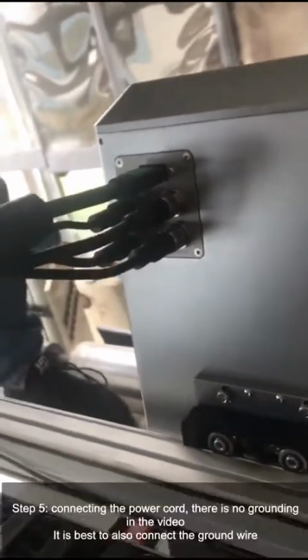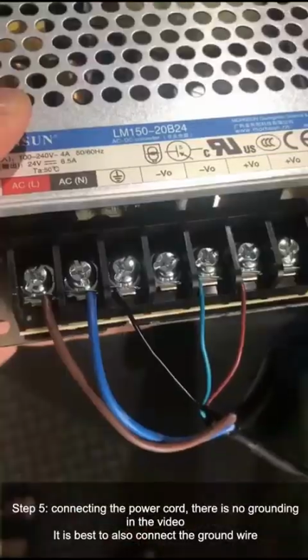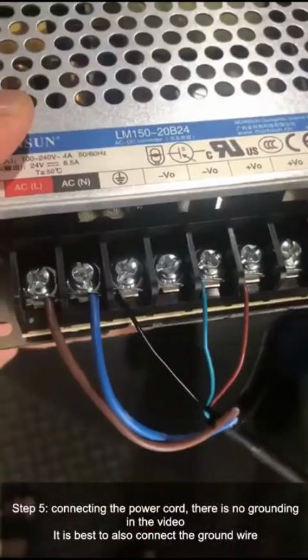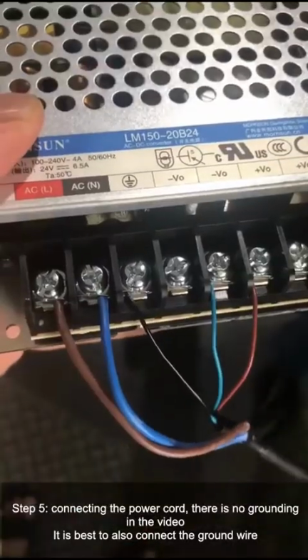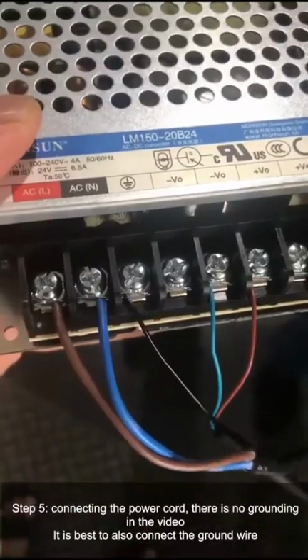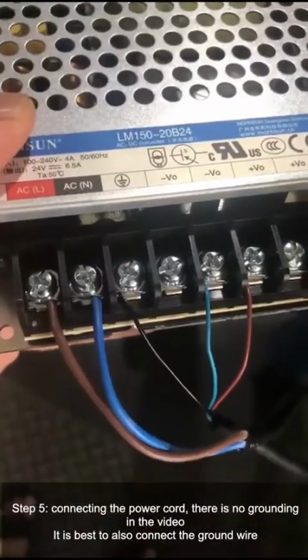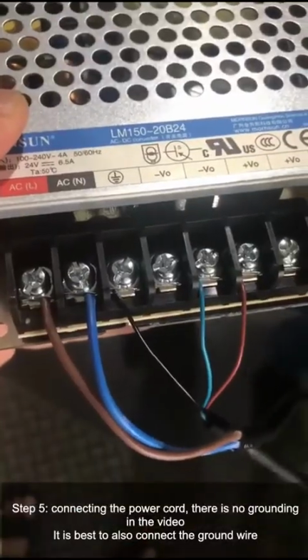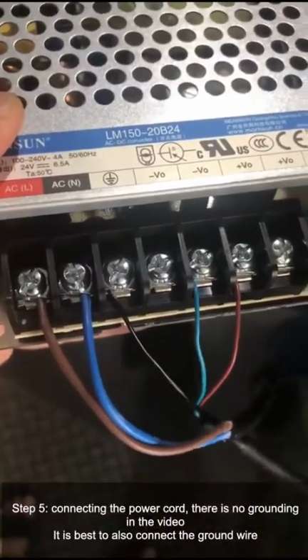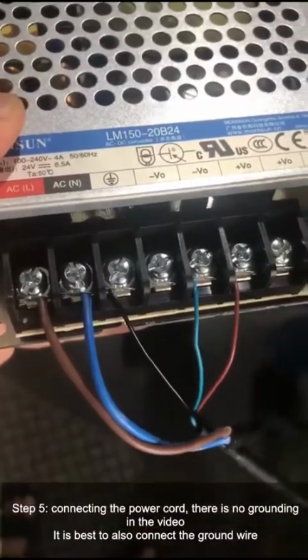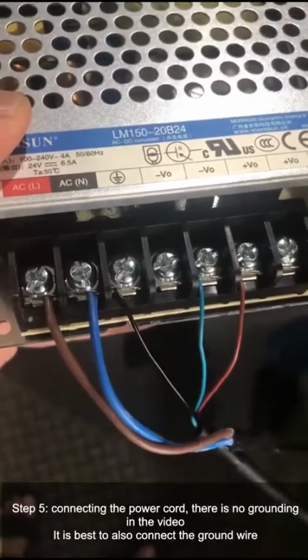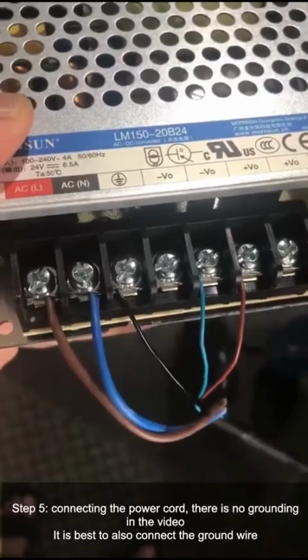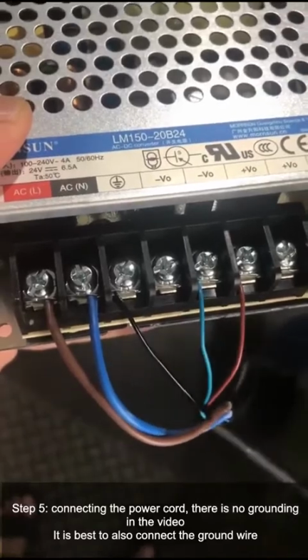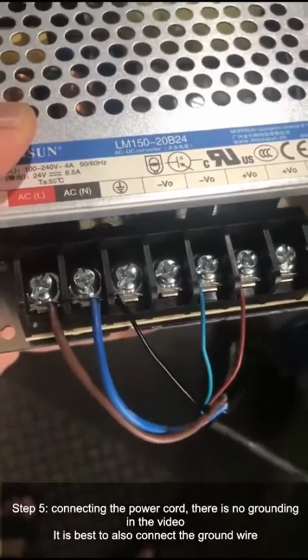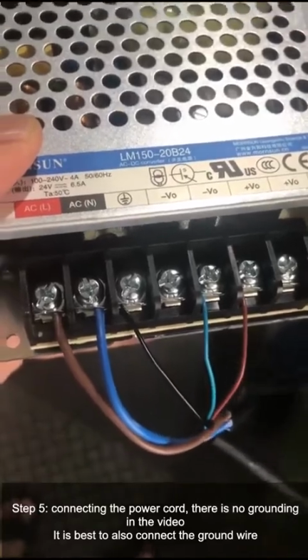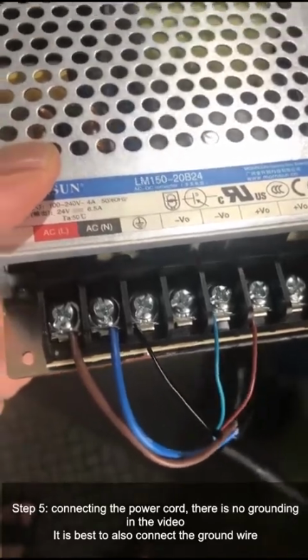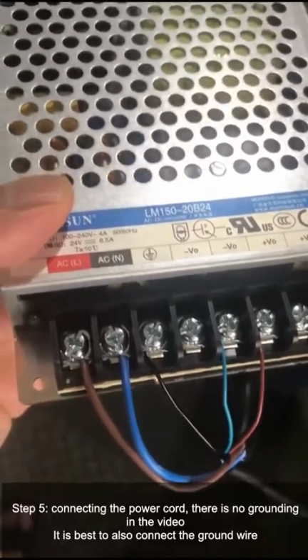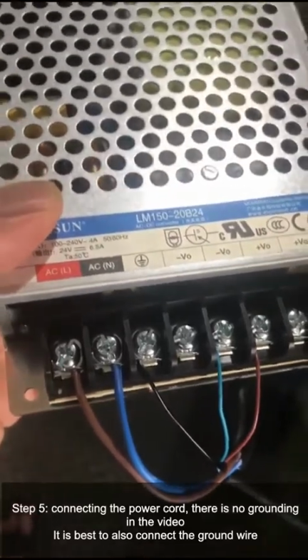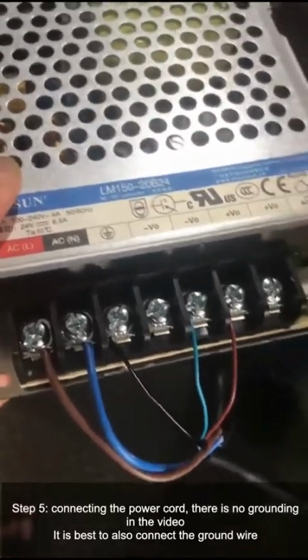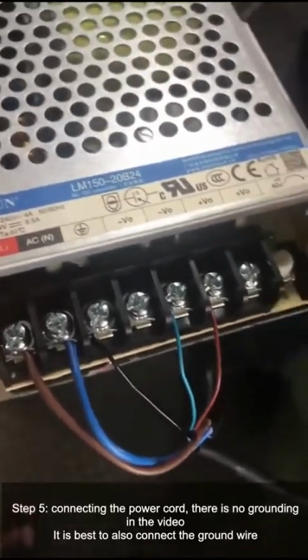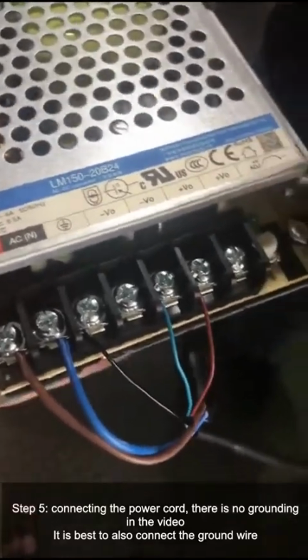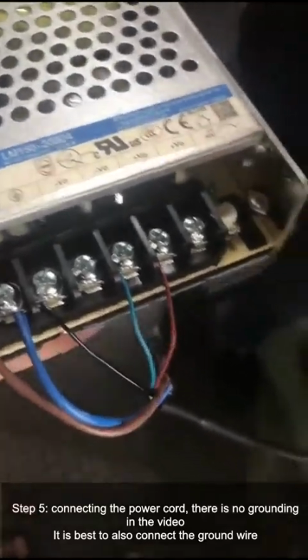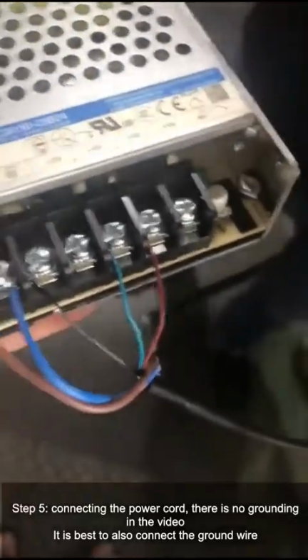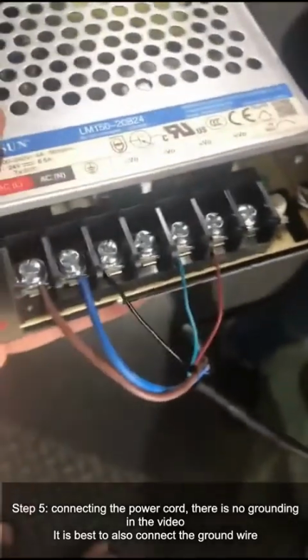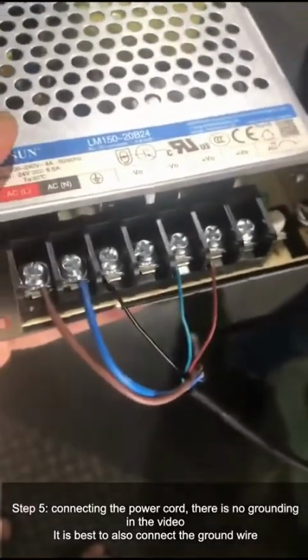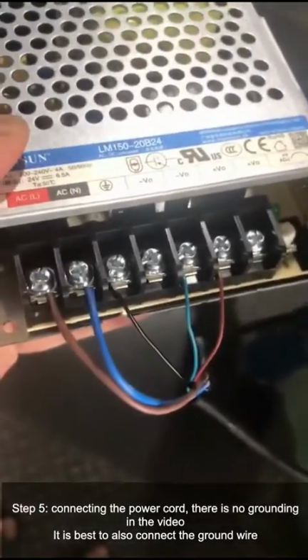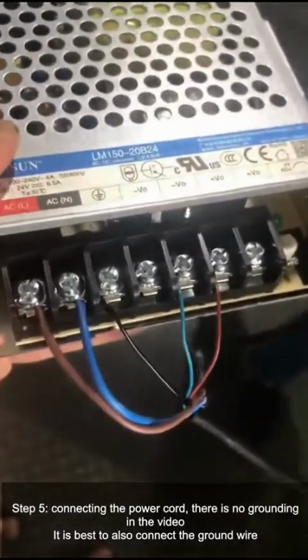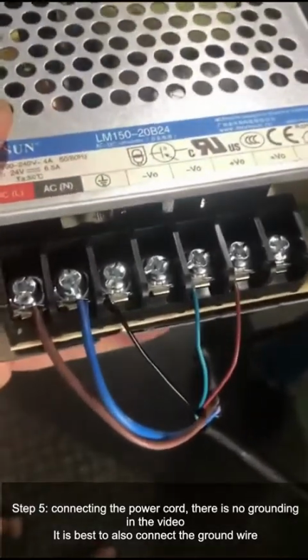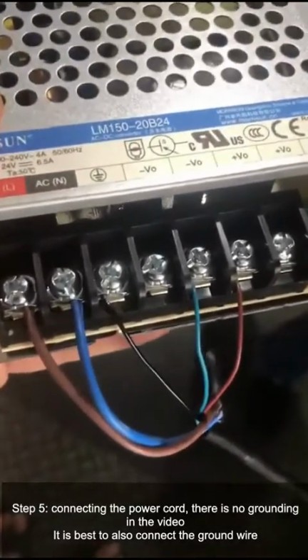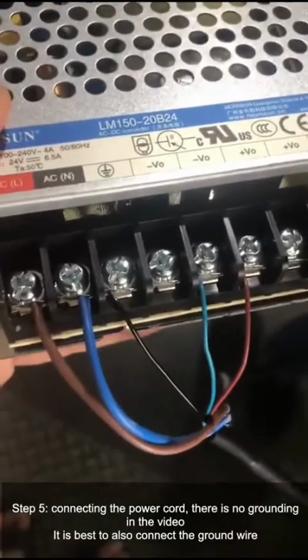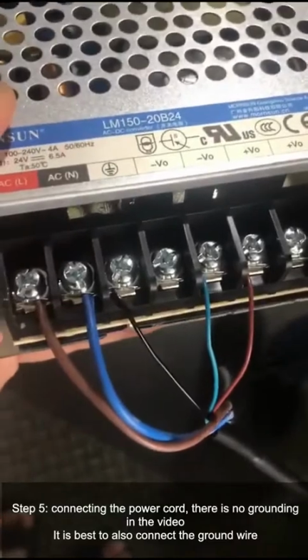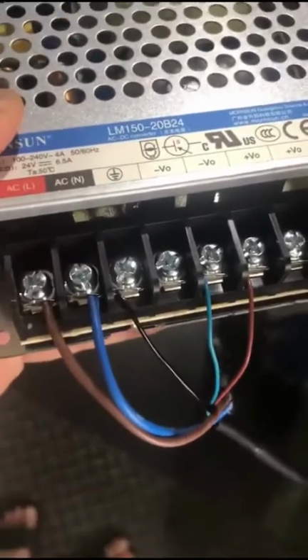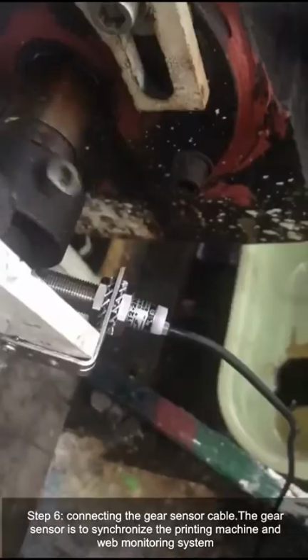Step 5. Connect the power cord. There is no grounding shown in the video, but it is best to also connect the ground wire.